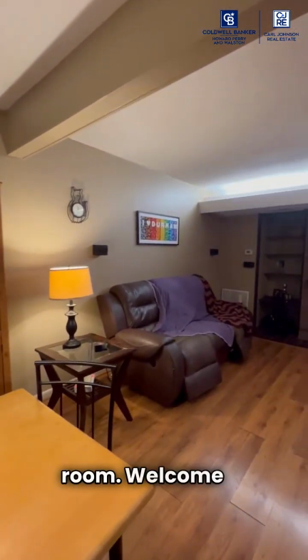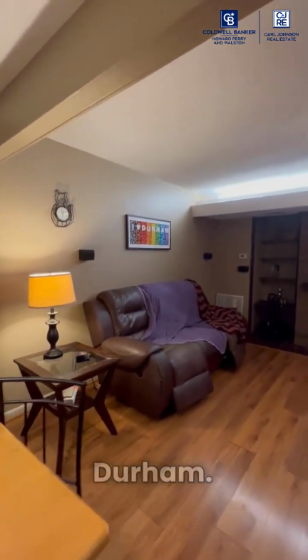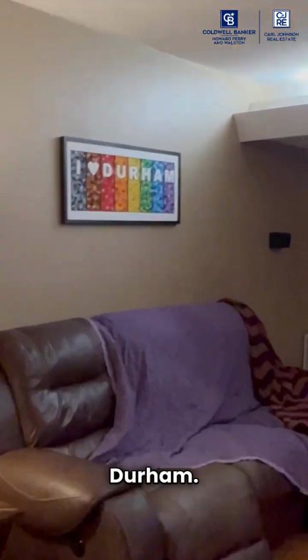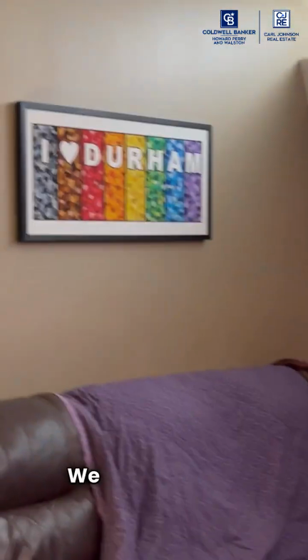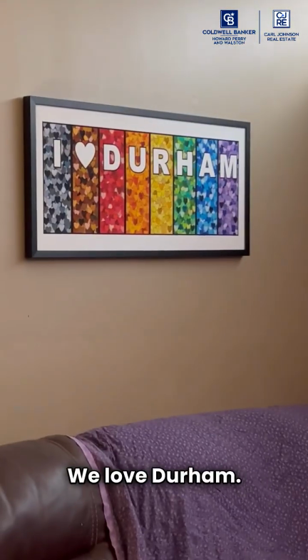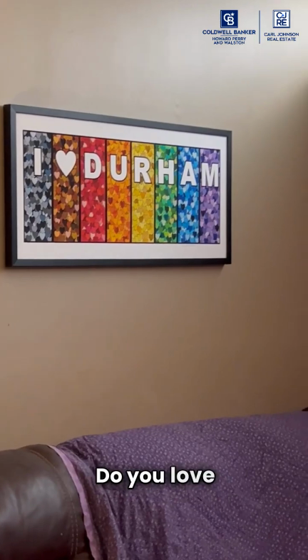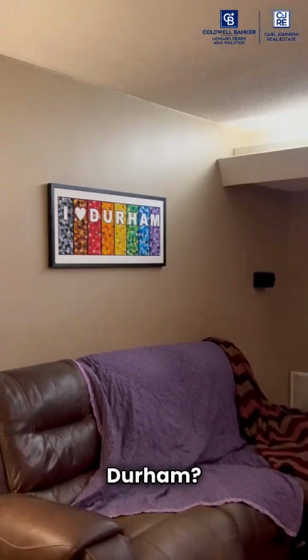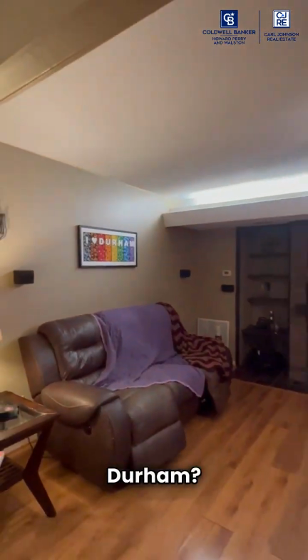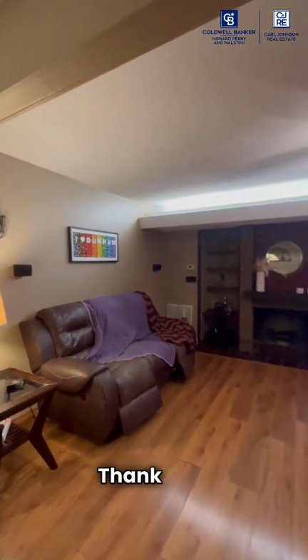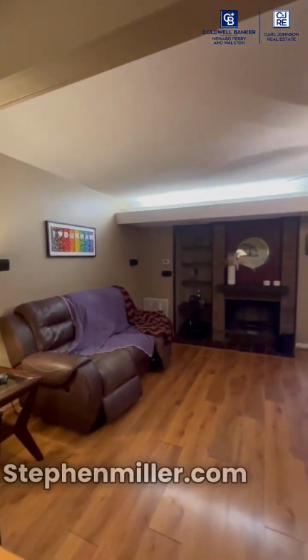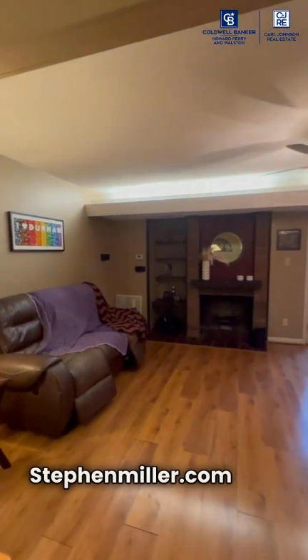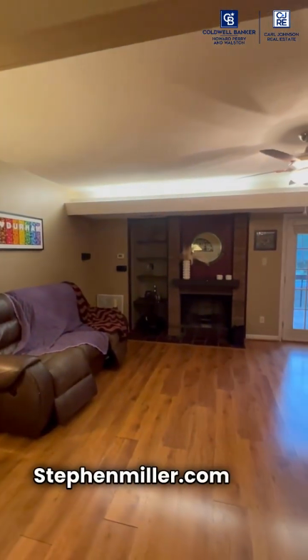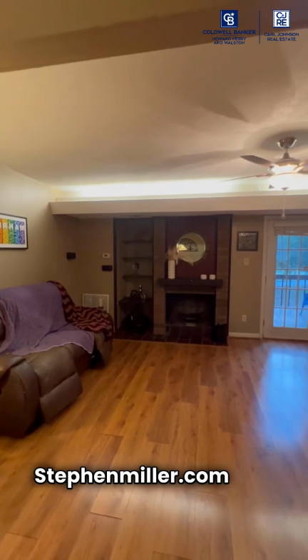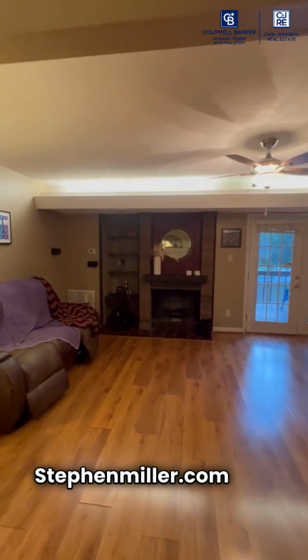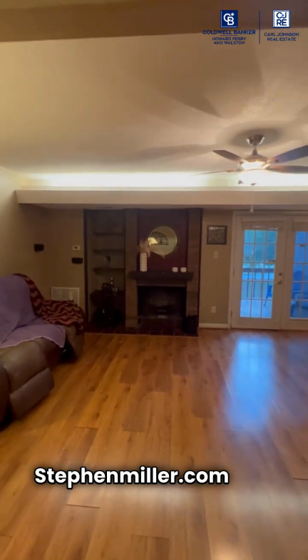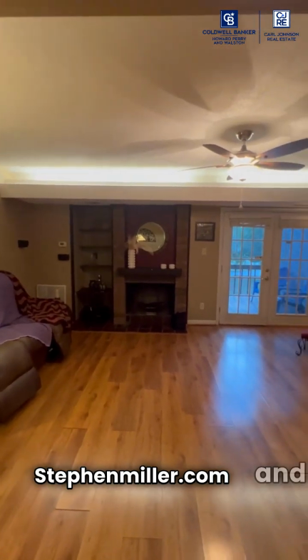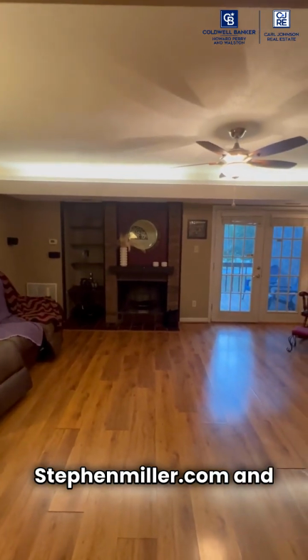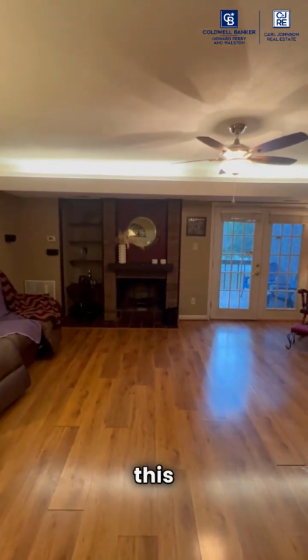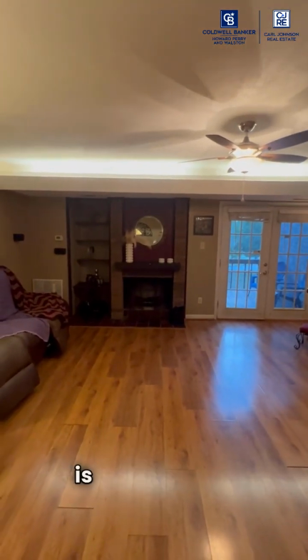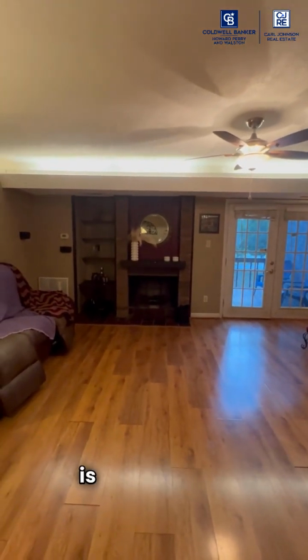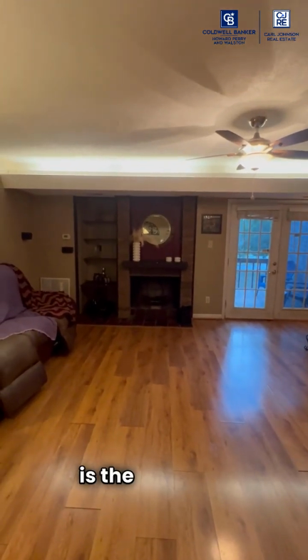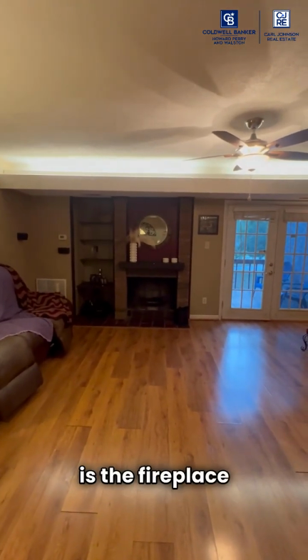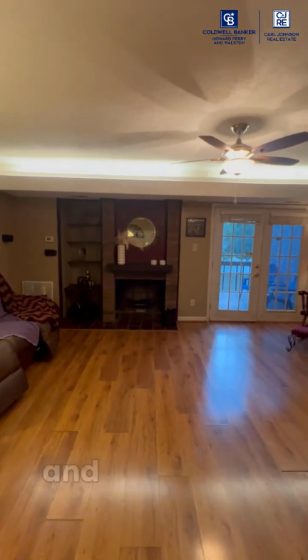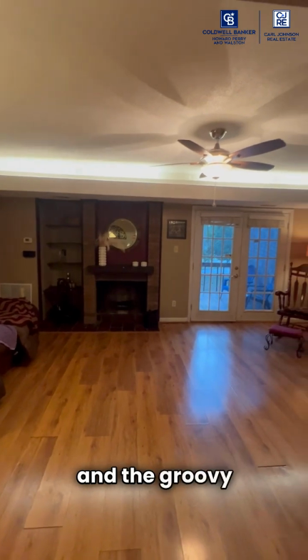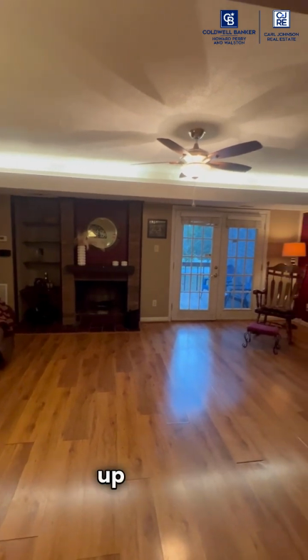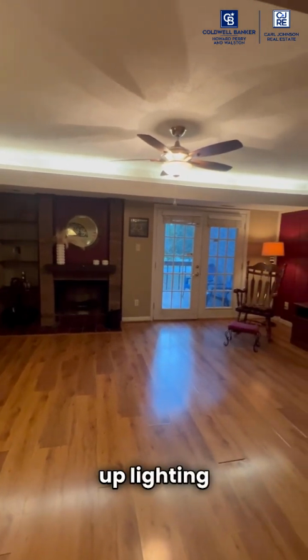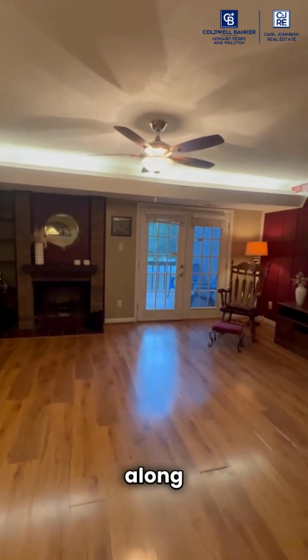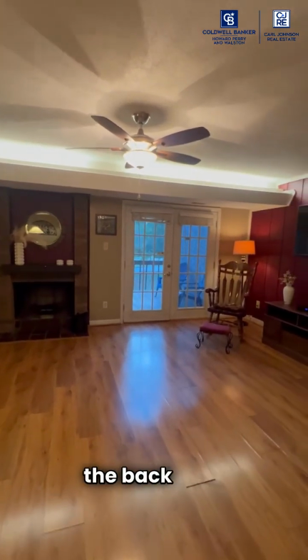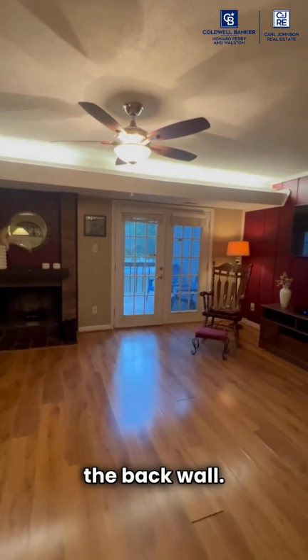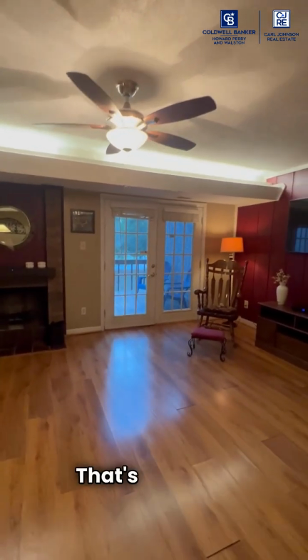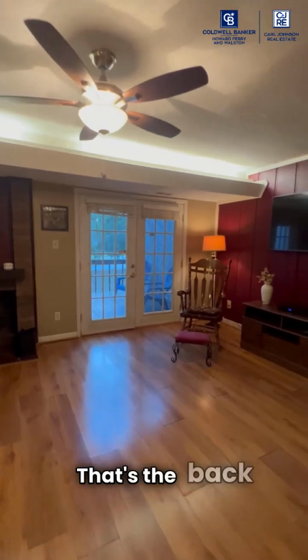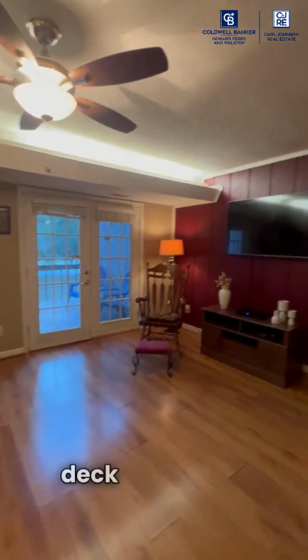Welcome to Durham — we love Durham! And this is the fireplace and the groovy uplighting along the back wall. That's the back deck.